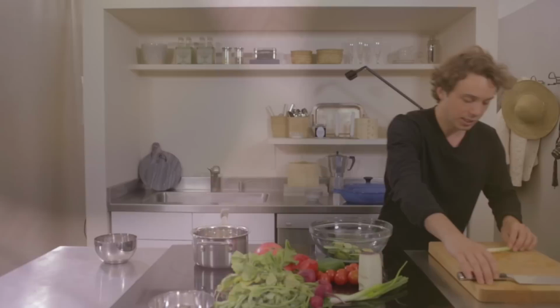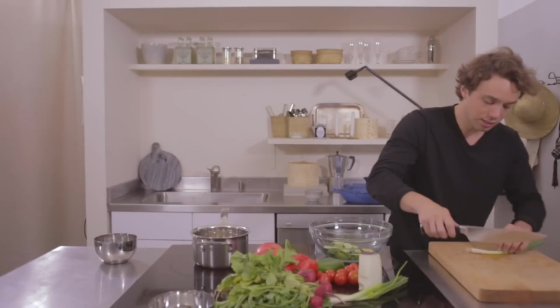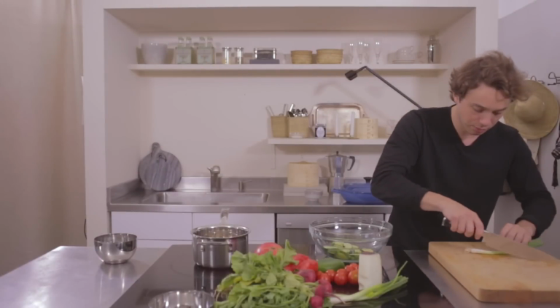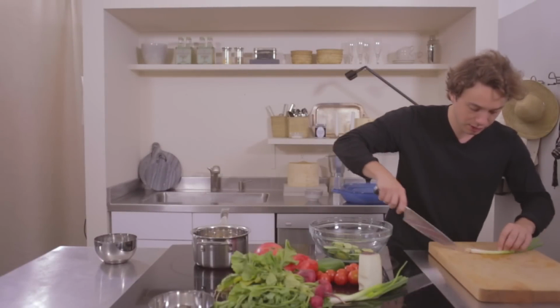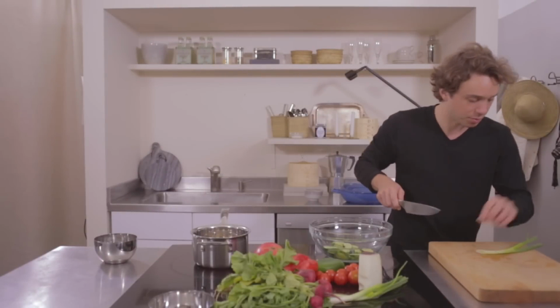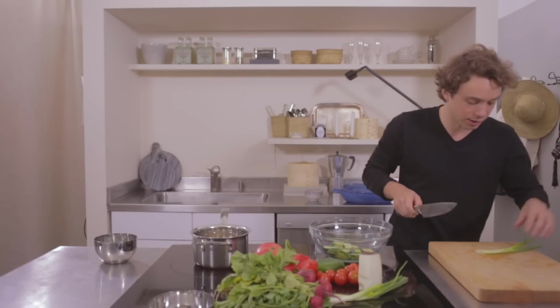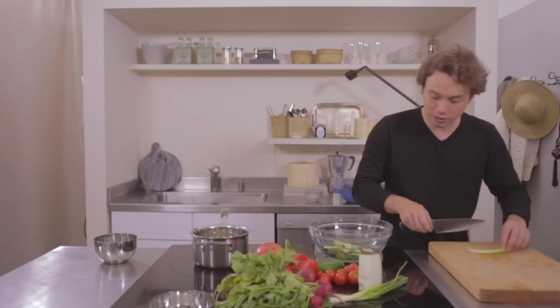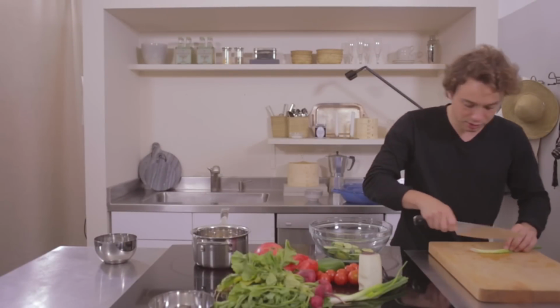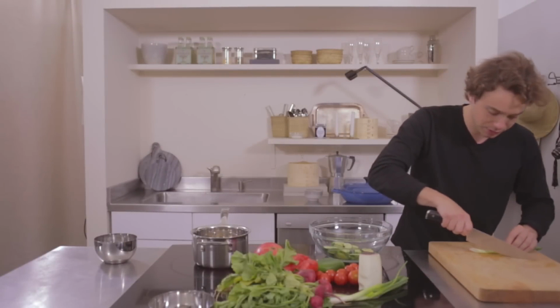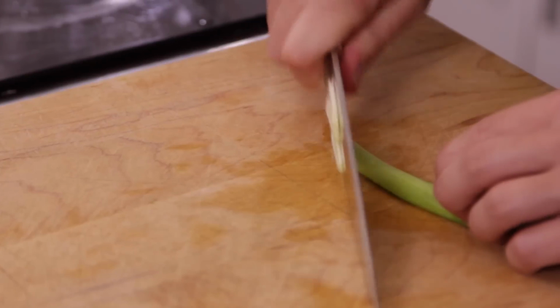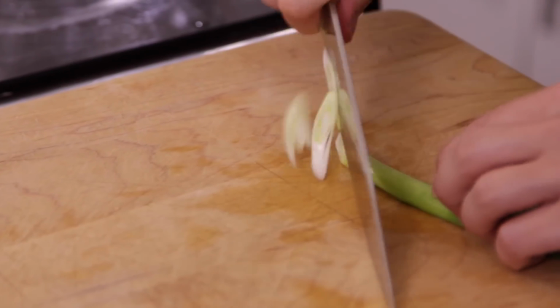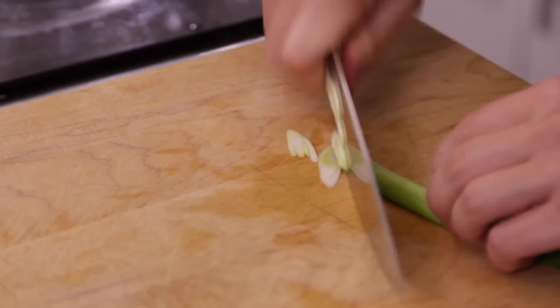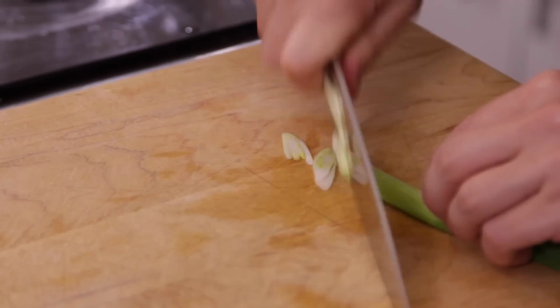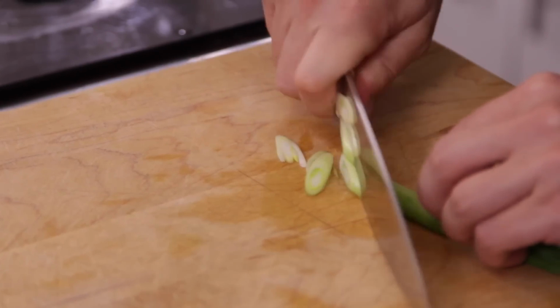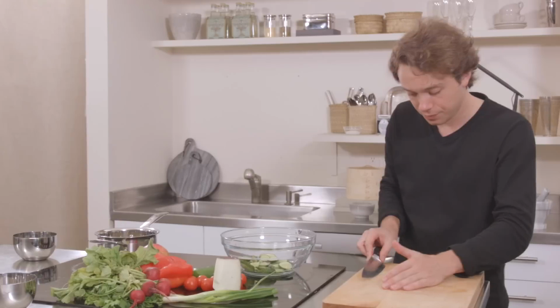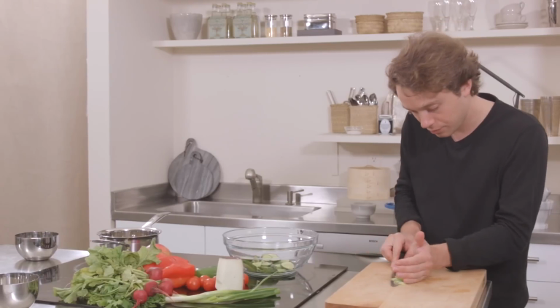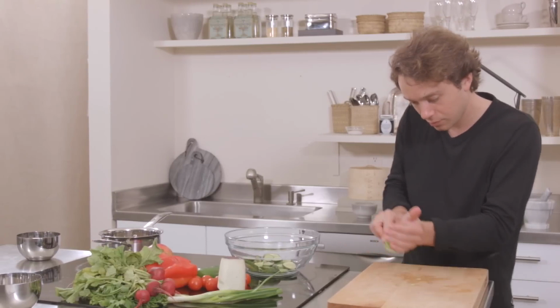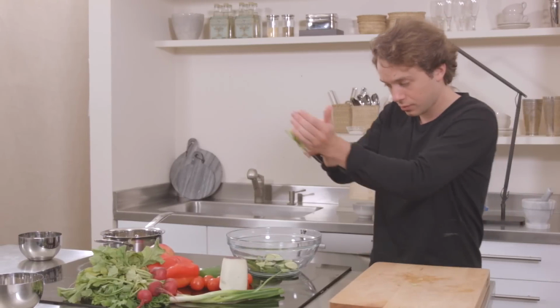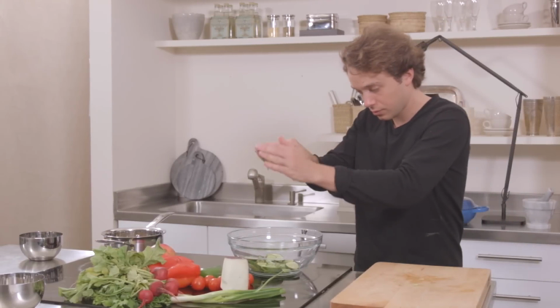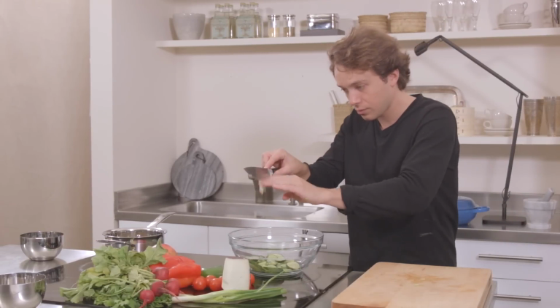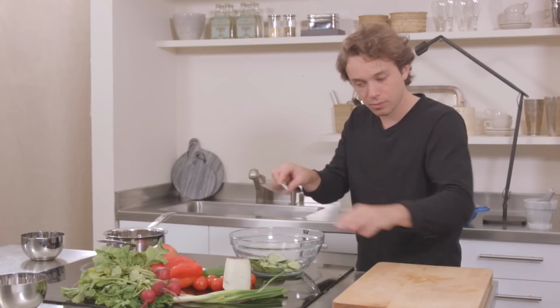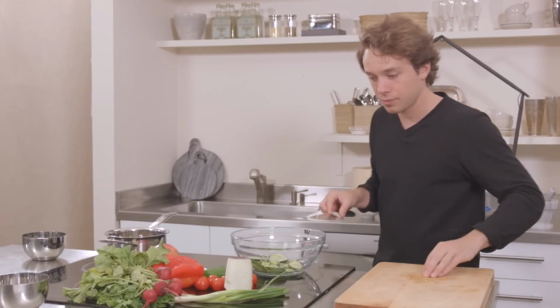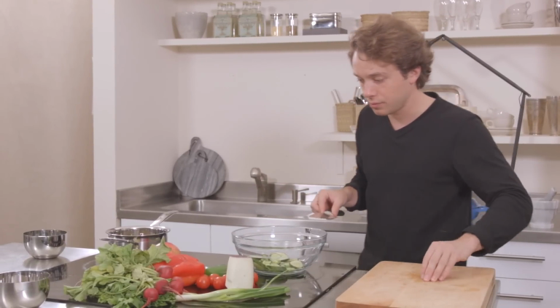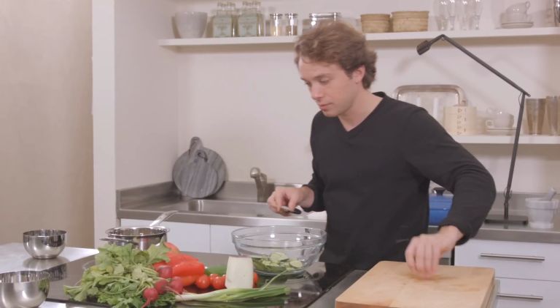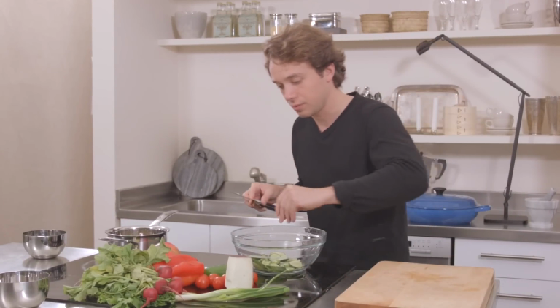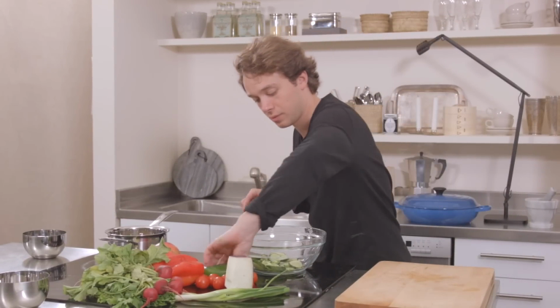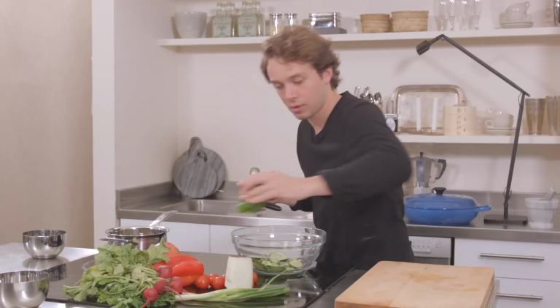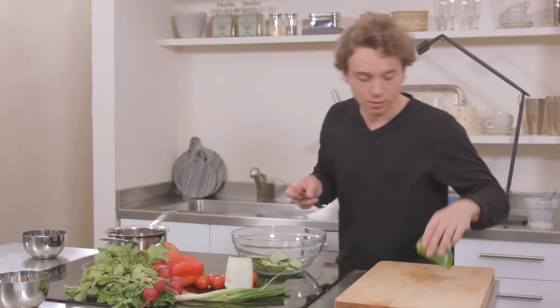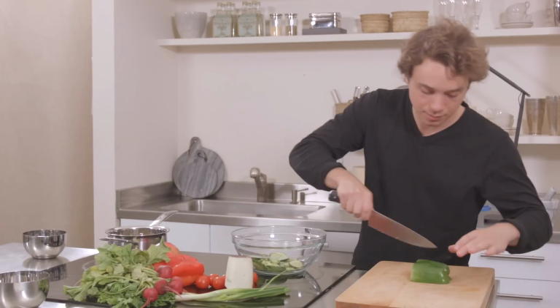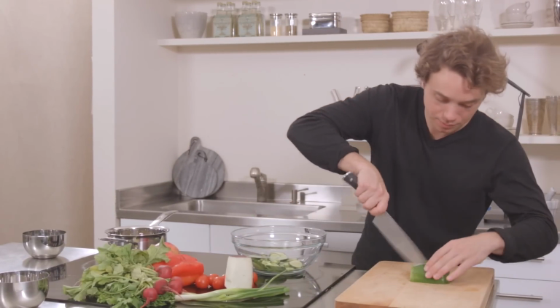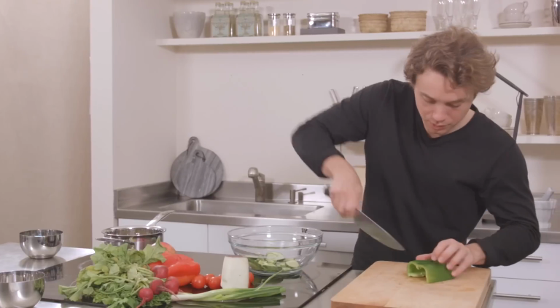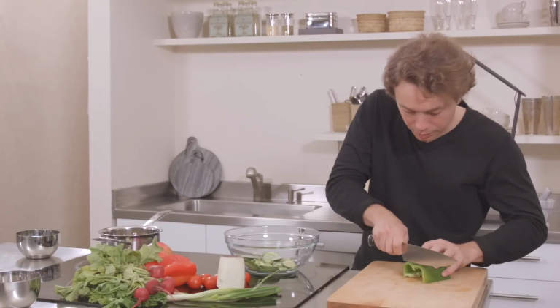Take just a little bit of spring onion — just a little bit. And some peppers.